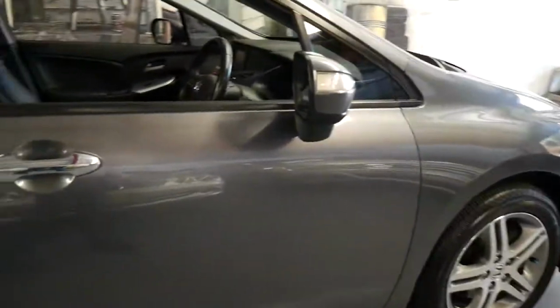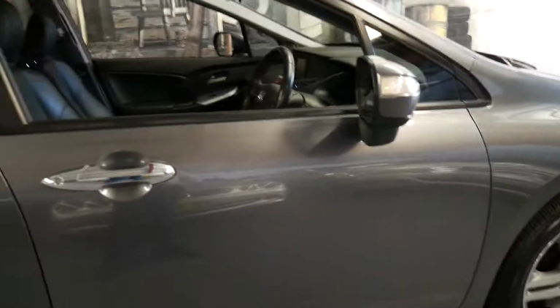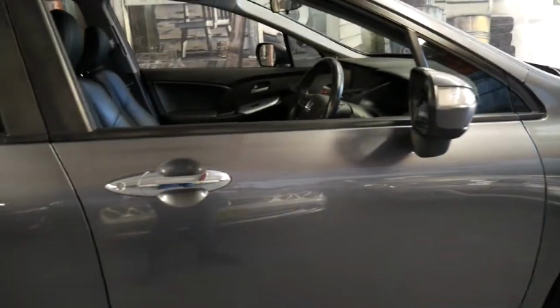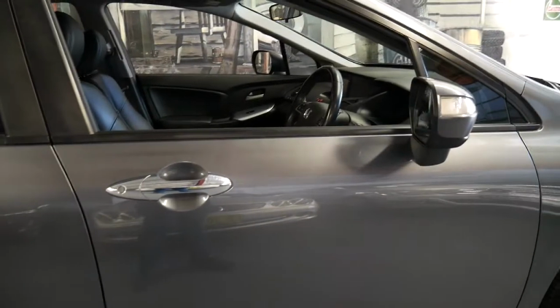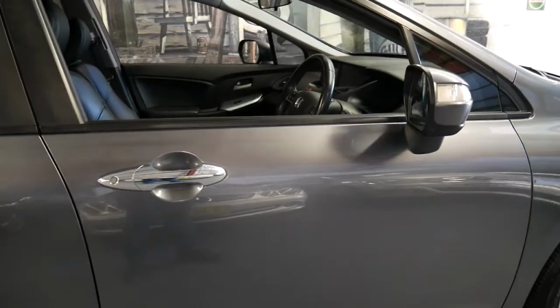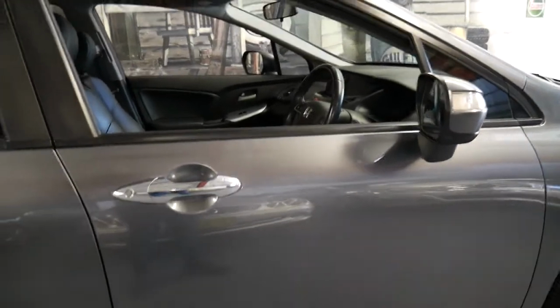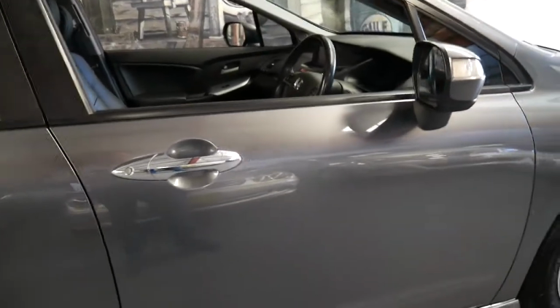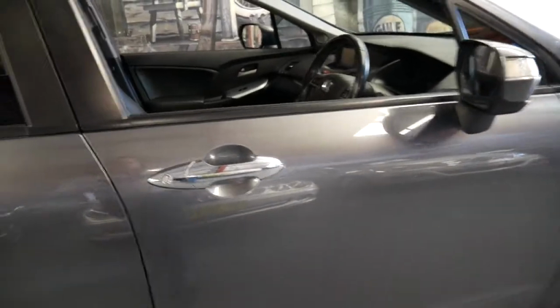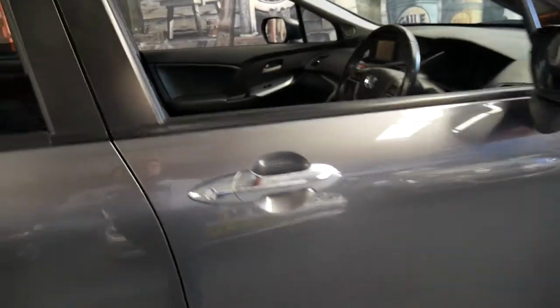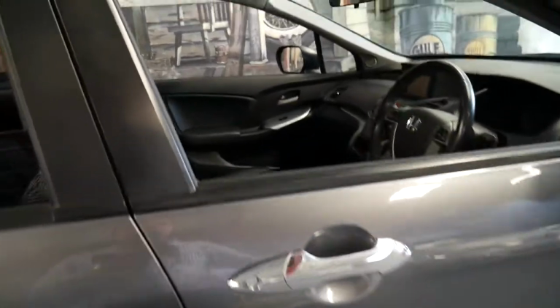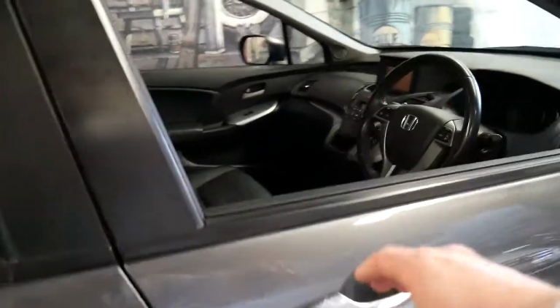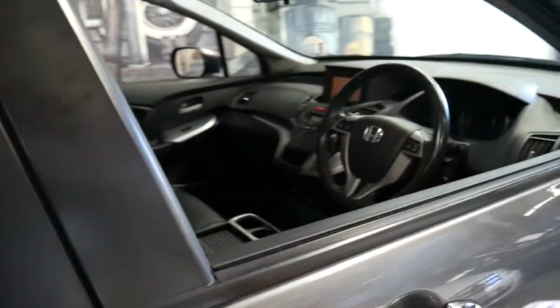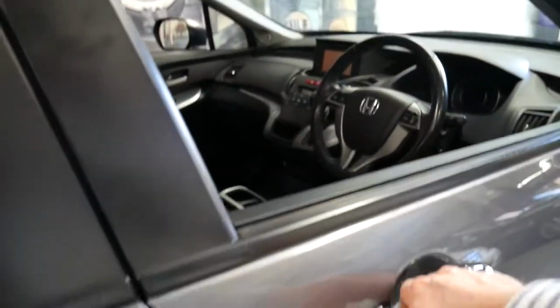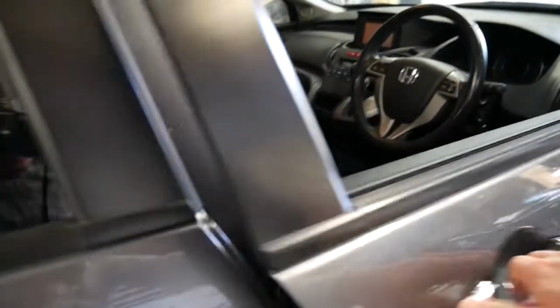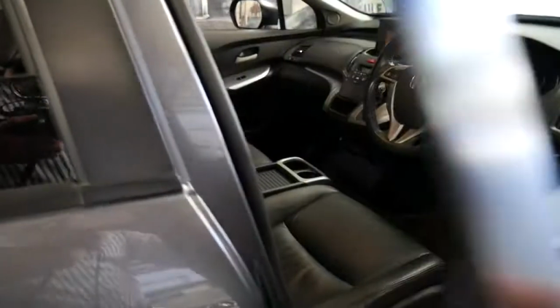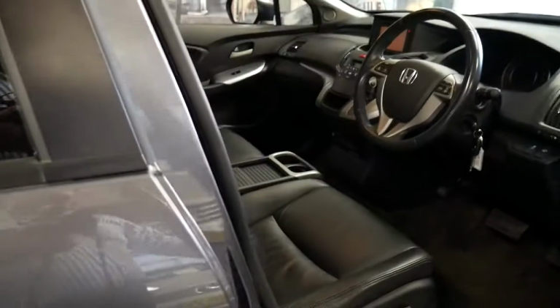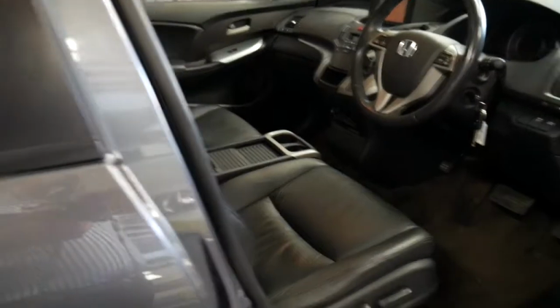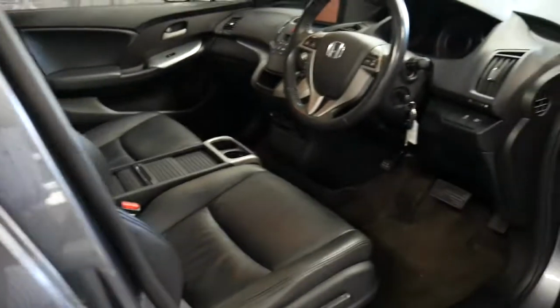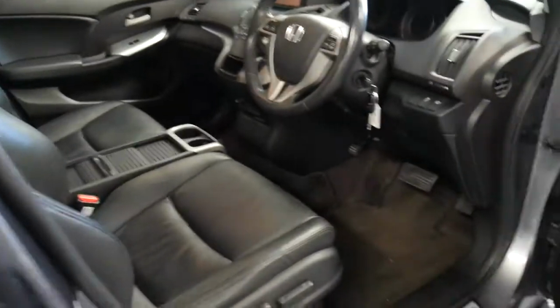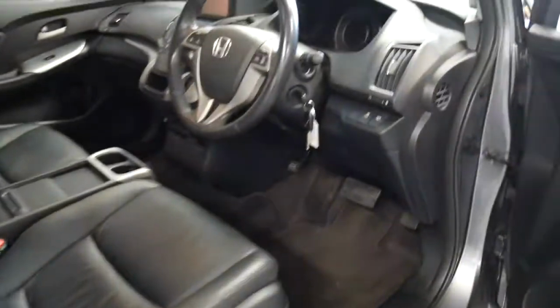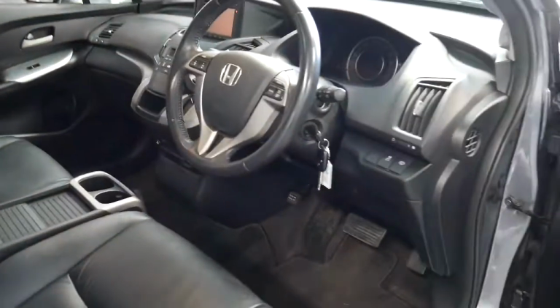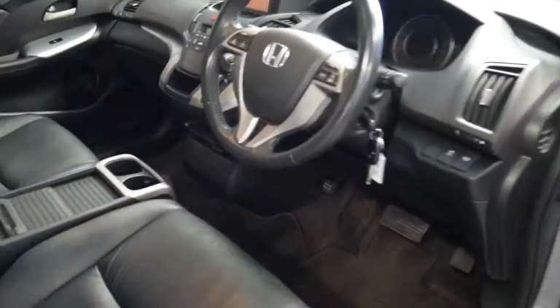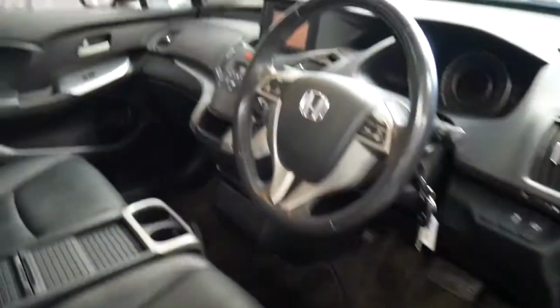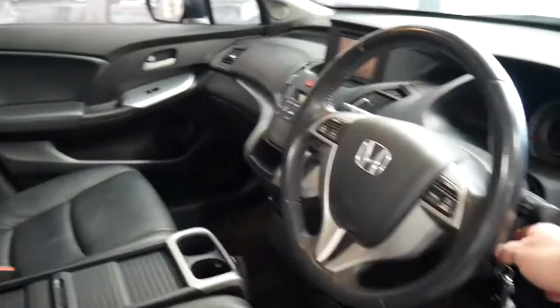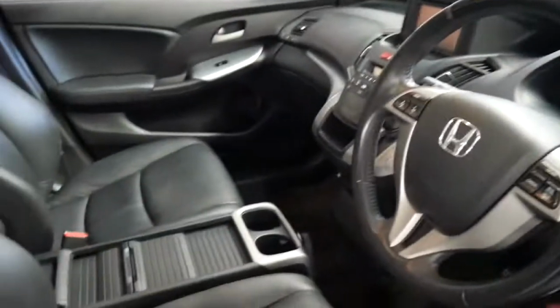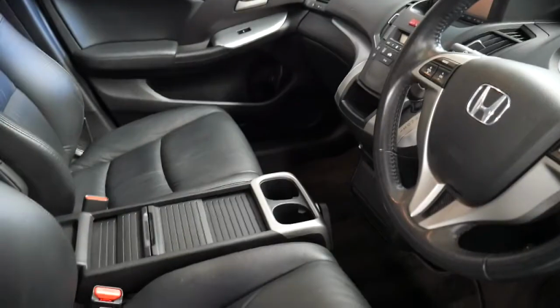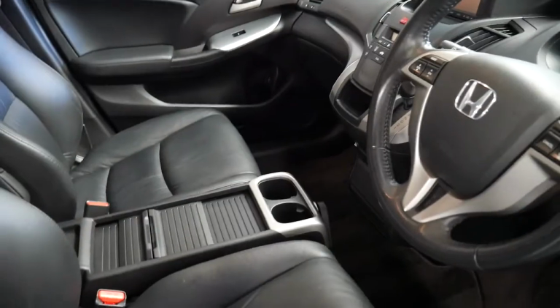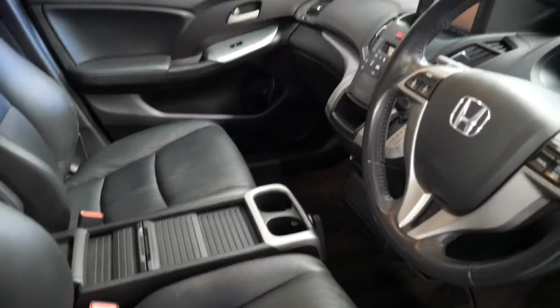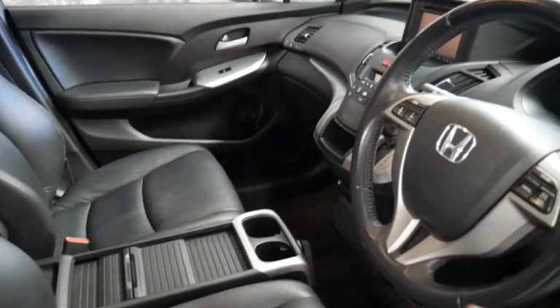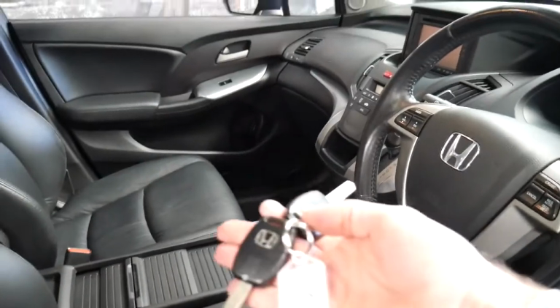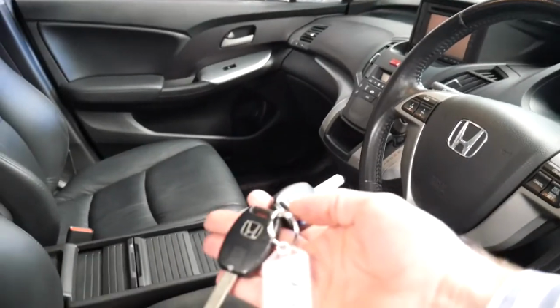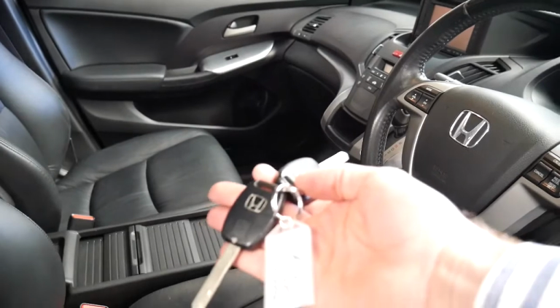Some of the standard features include xenon headlights, electric seats, cruise control, and heated seats. It's got two remote keys.